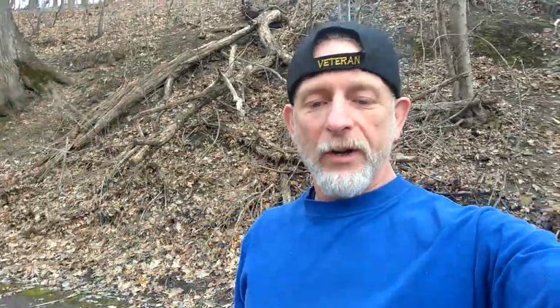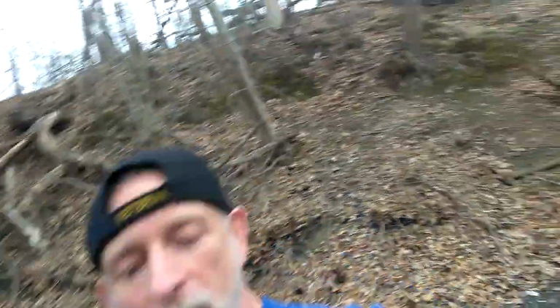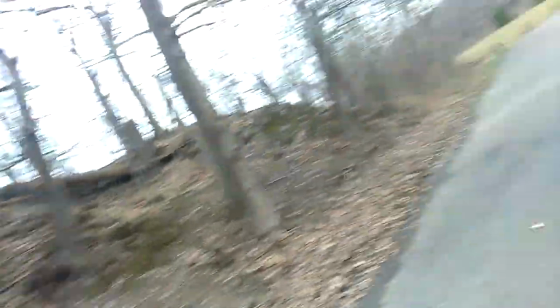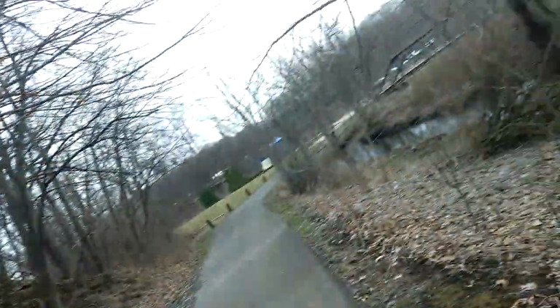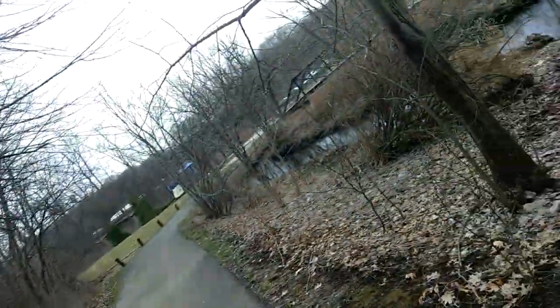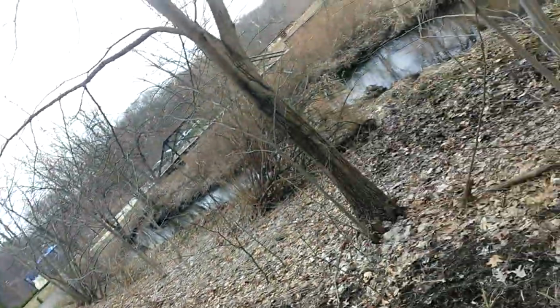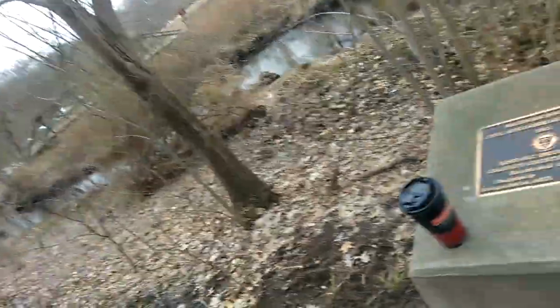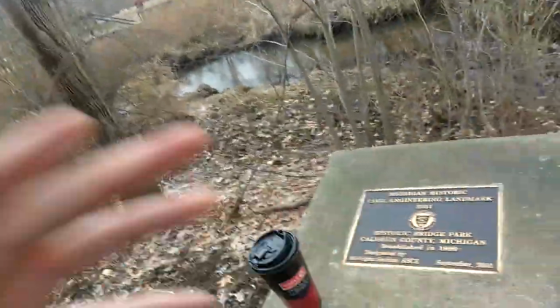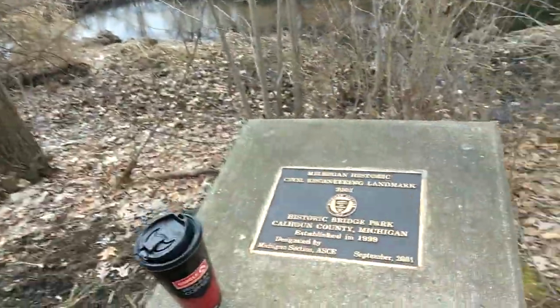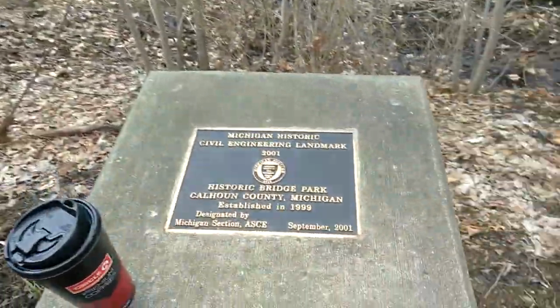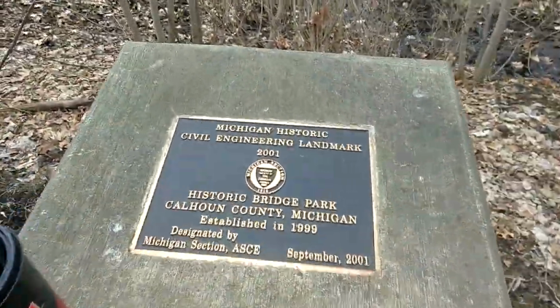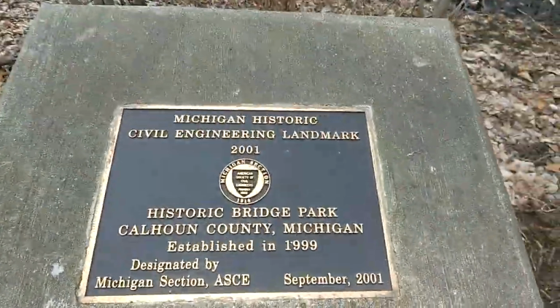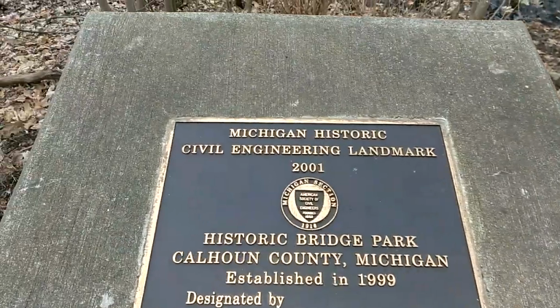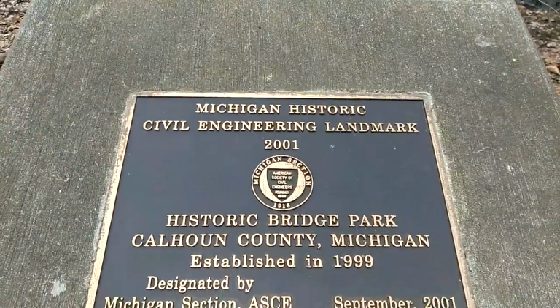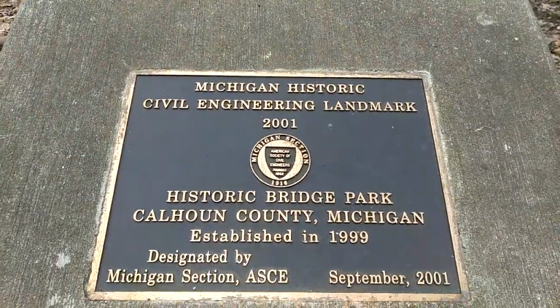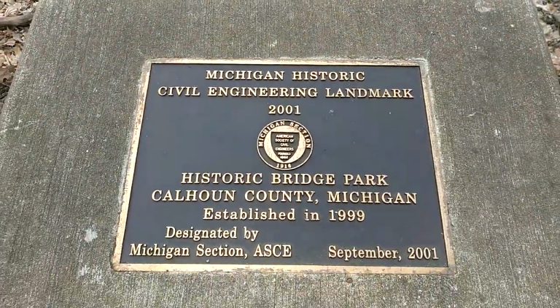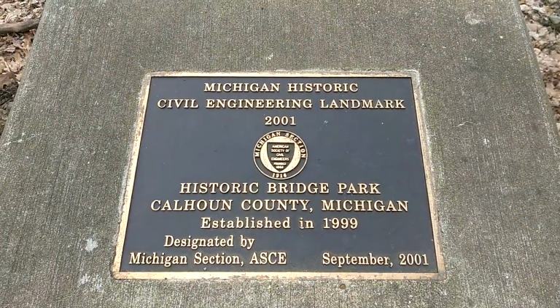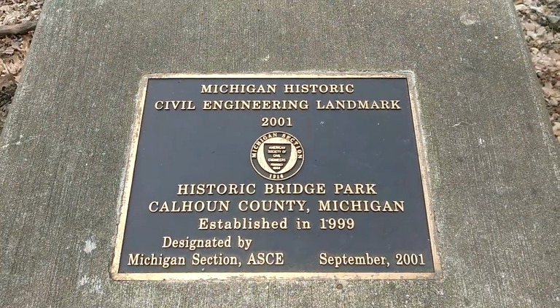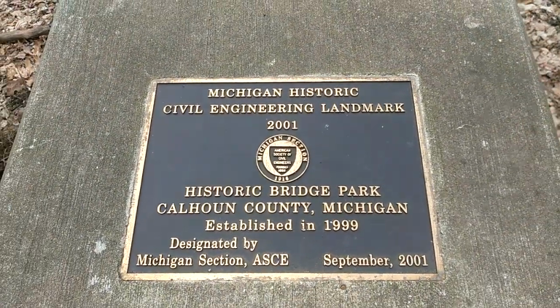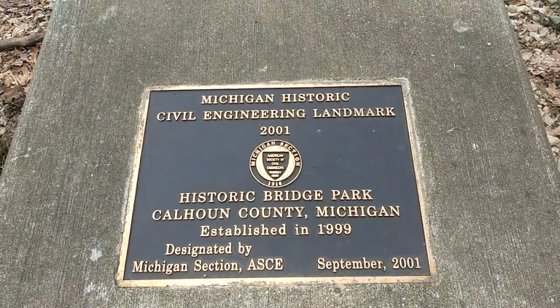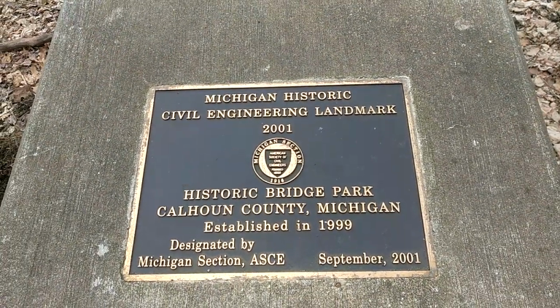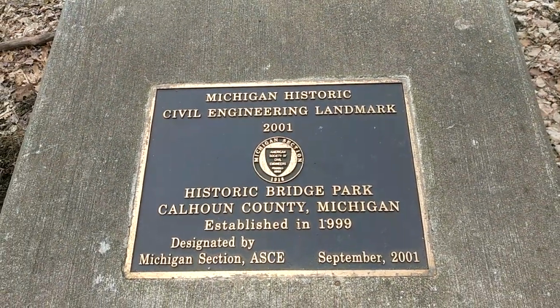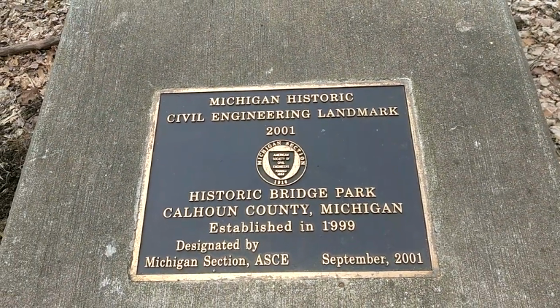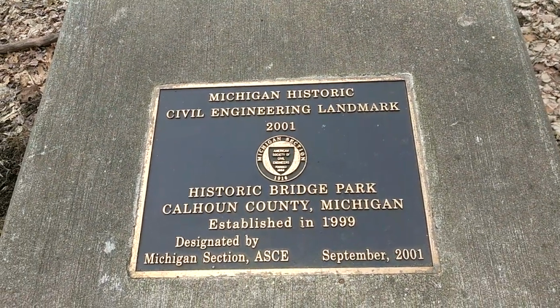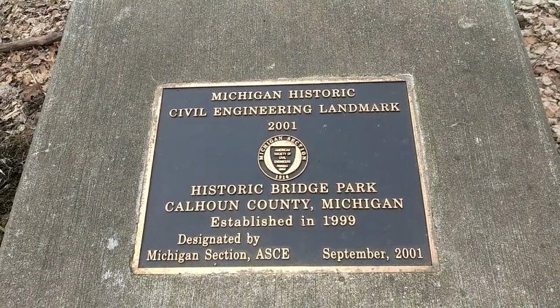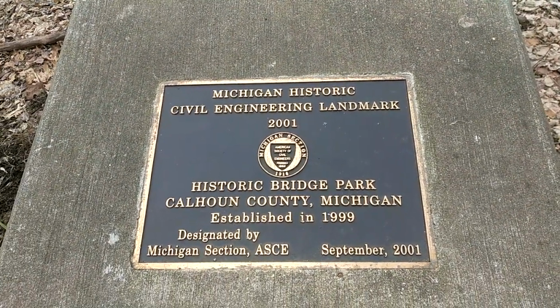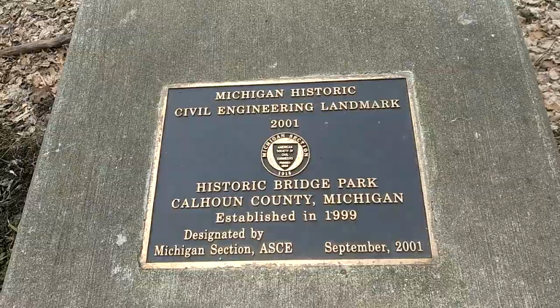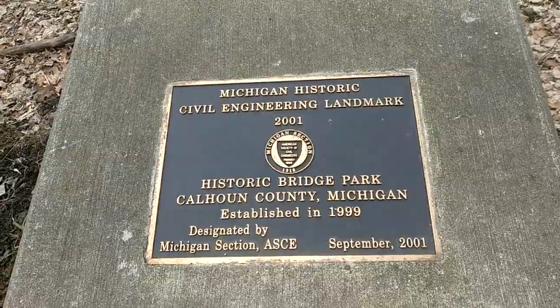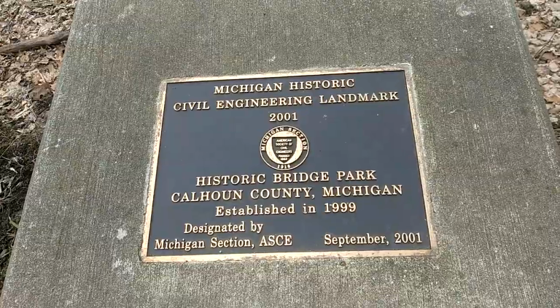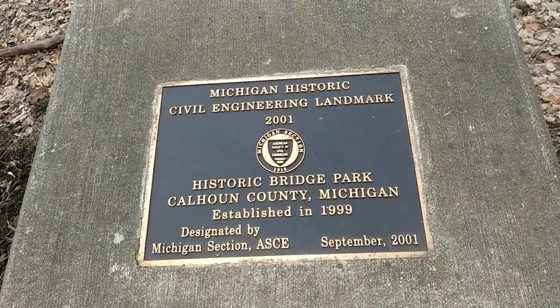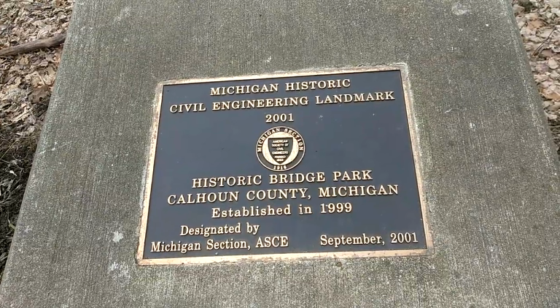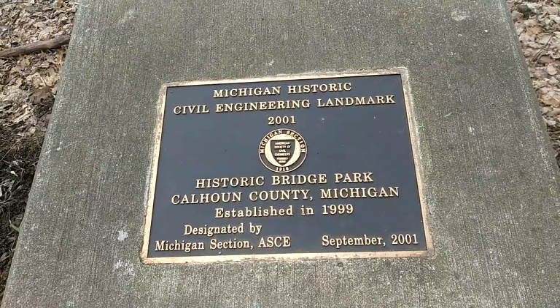And now I'm at the Michigan Historic Civil Engineering Landmark since 2001 — Historic Bridge Park, Cajun County, Michigan.